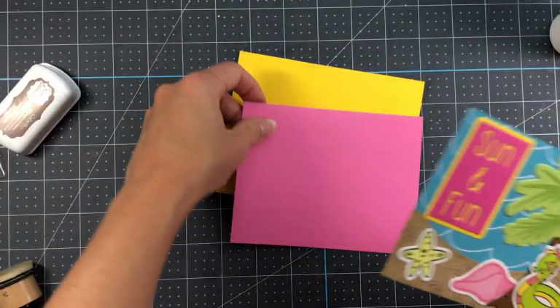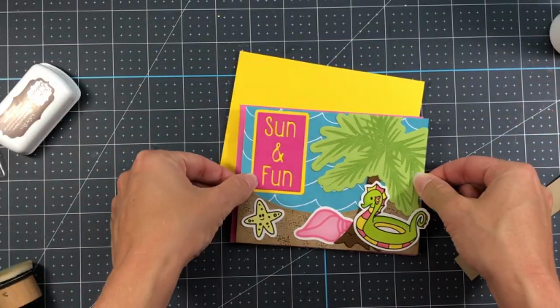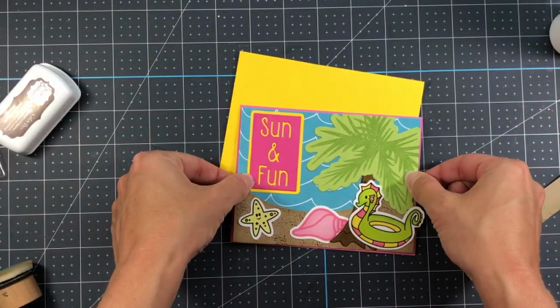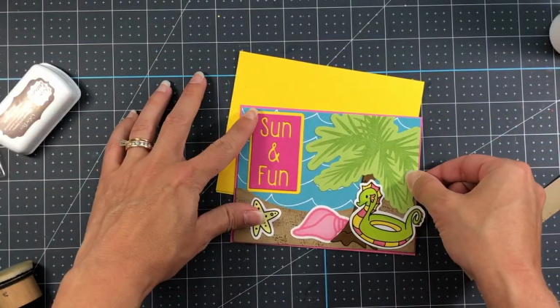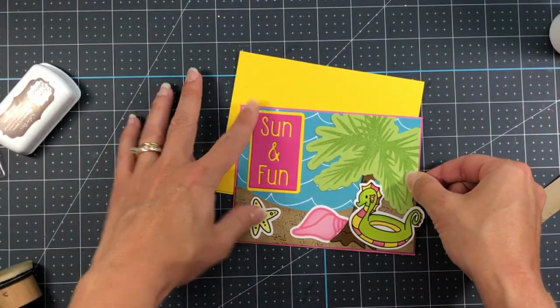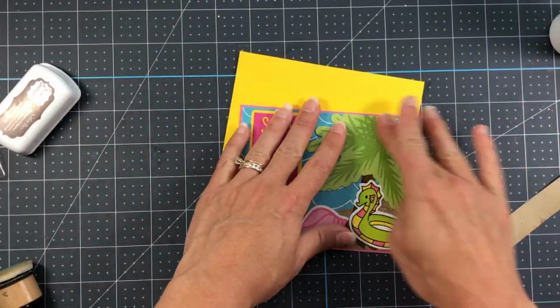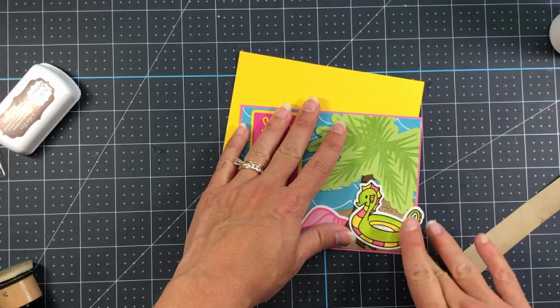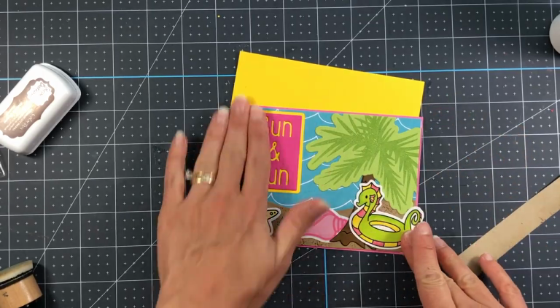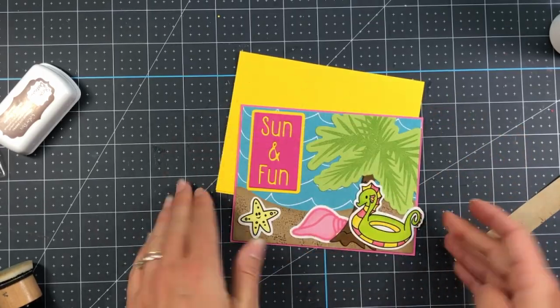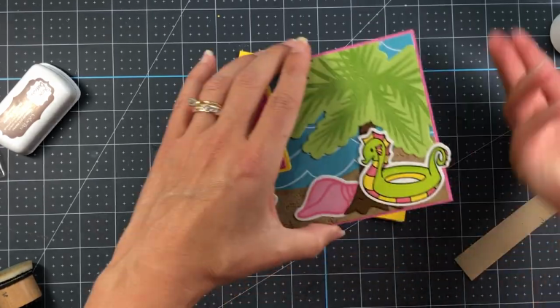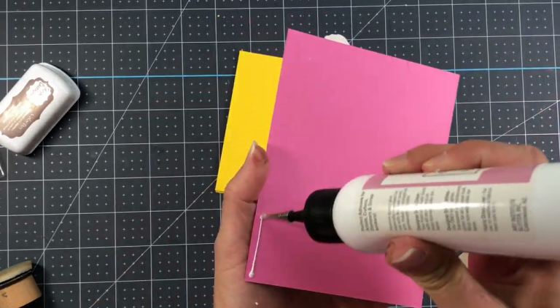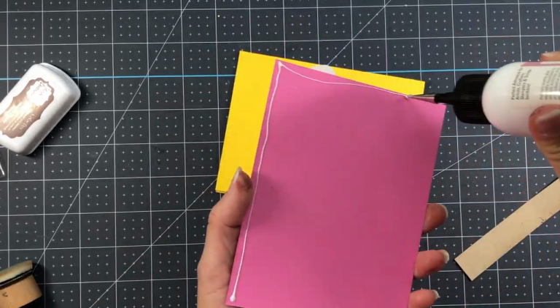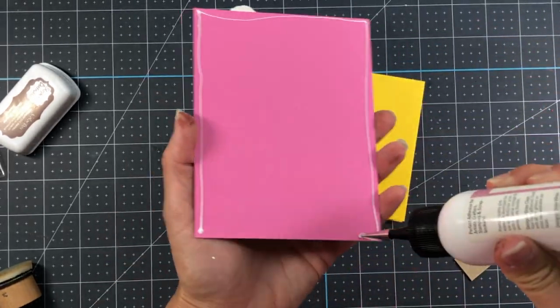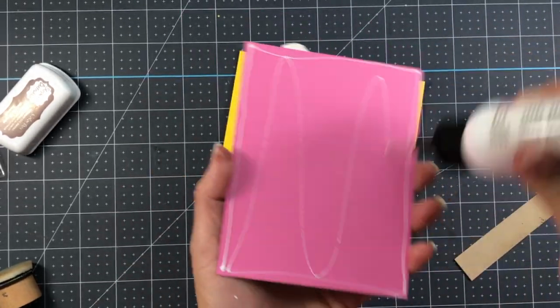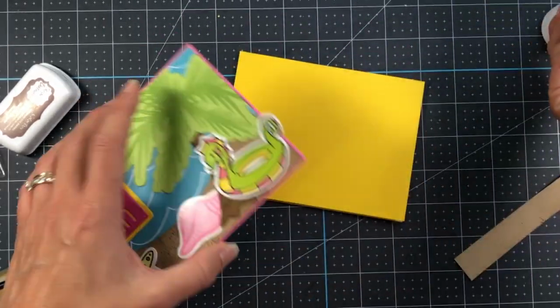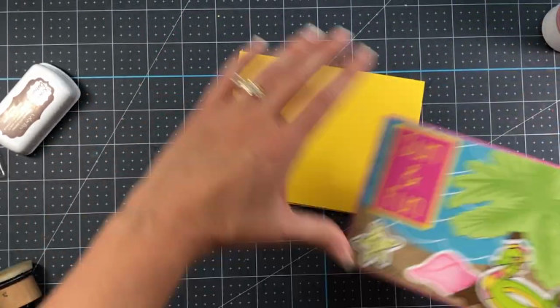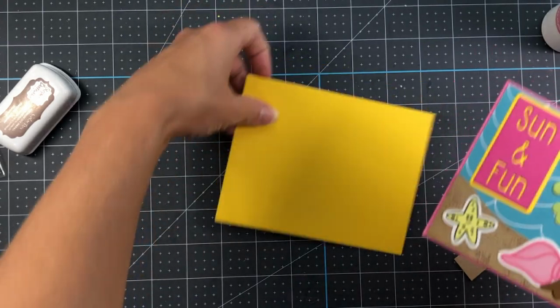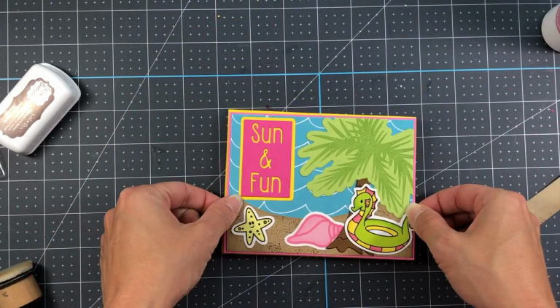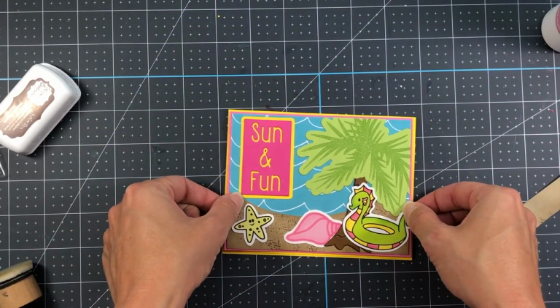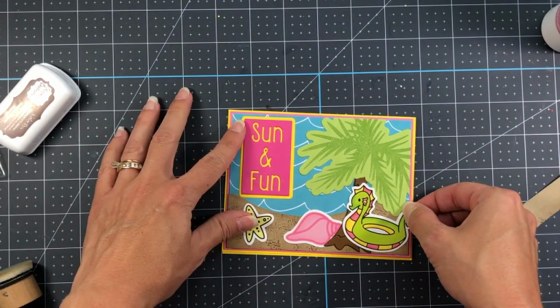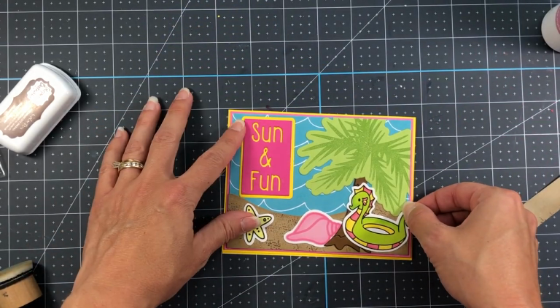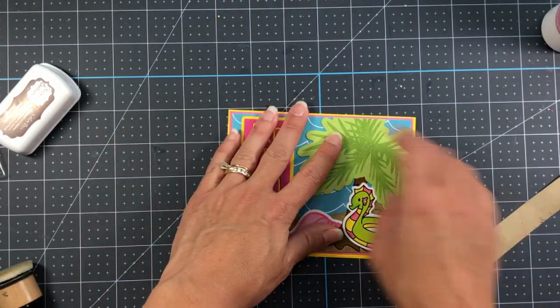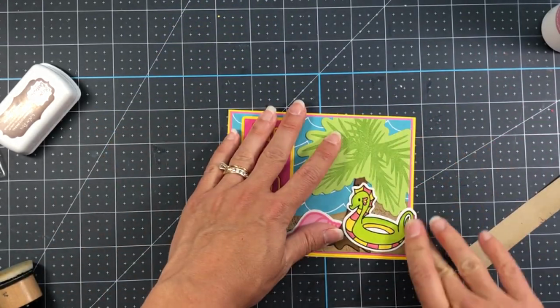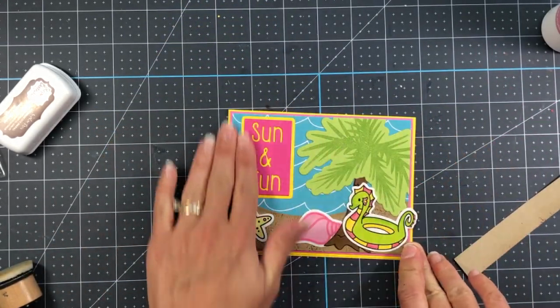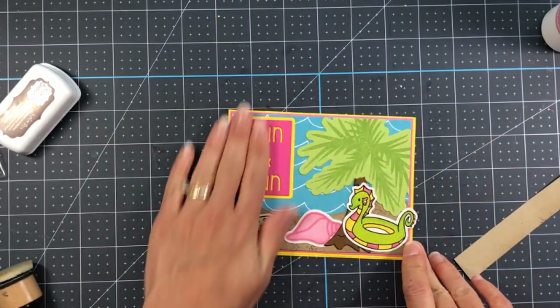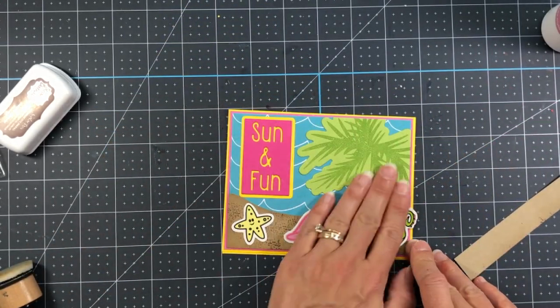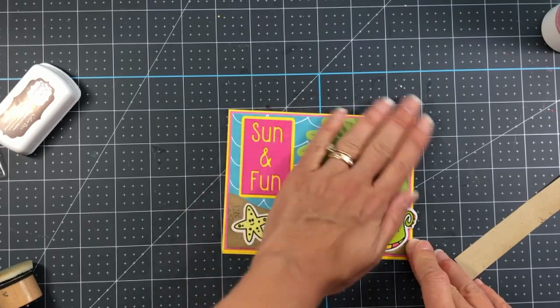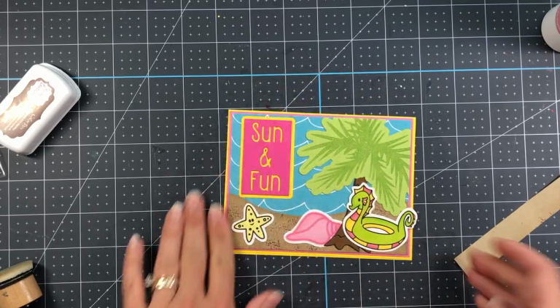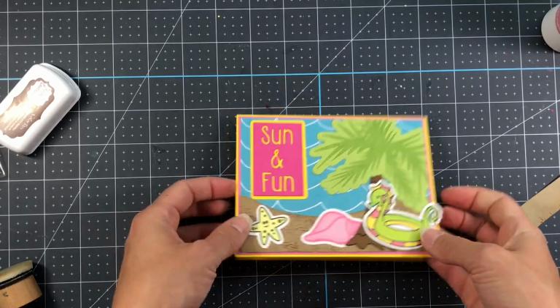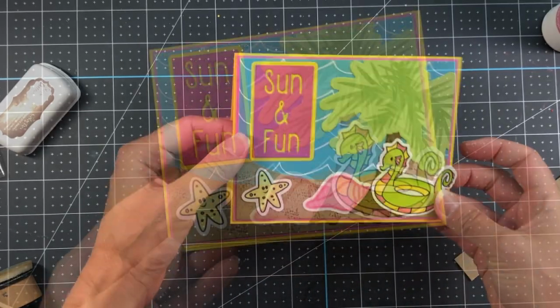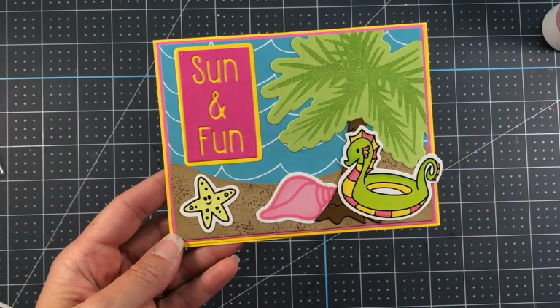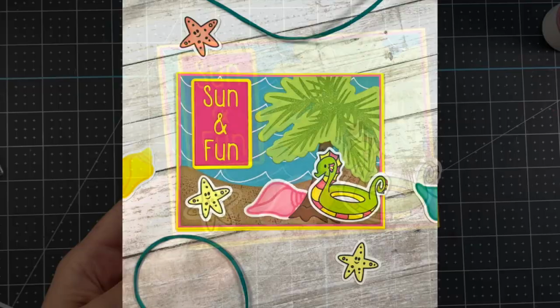I add that to a piece of guava cardstock measuring five and three-eighths by four and an eighth inches, and then that is layered onto an A2 size card base cut from sunshine cardstock — so the entire card base is in that yellow color — and that completes this card.